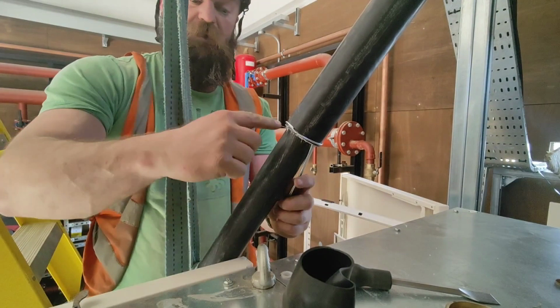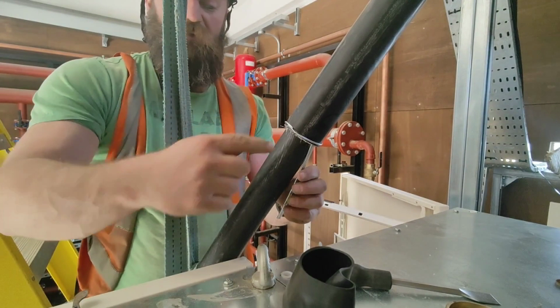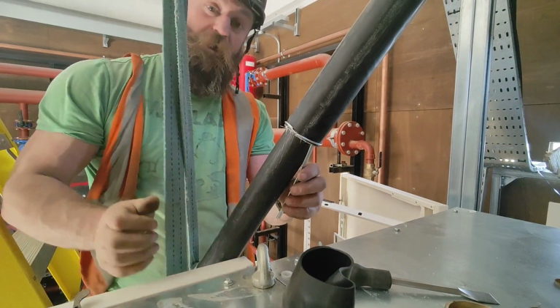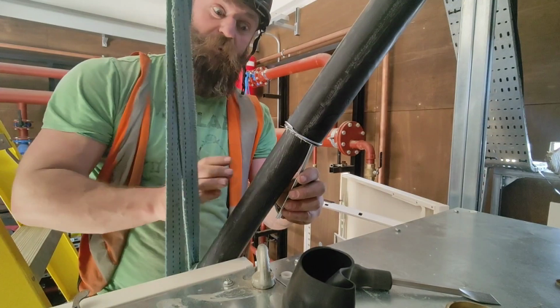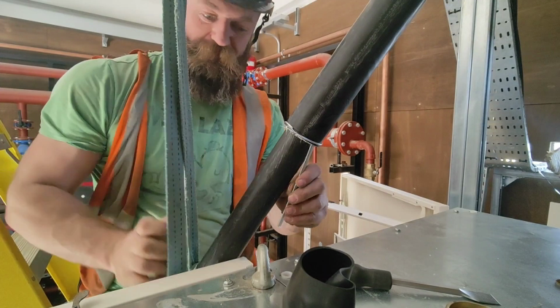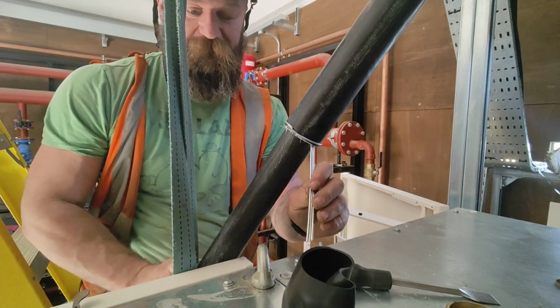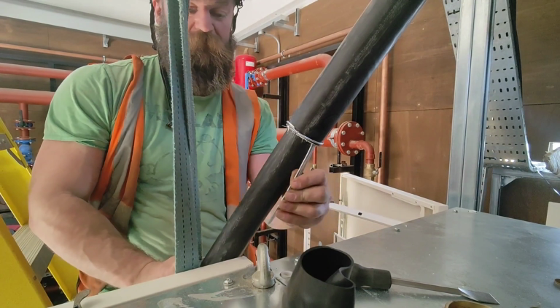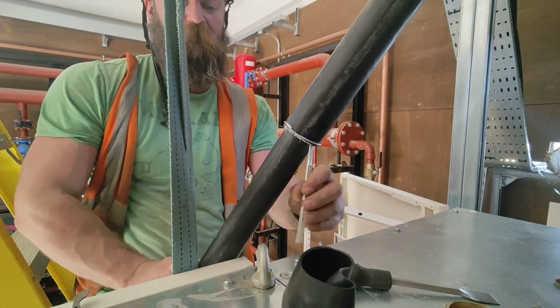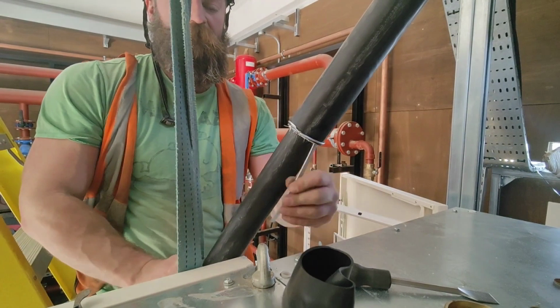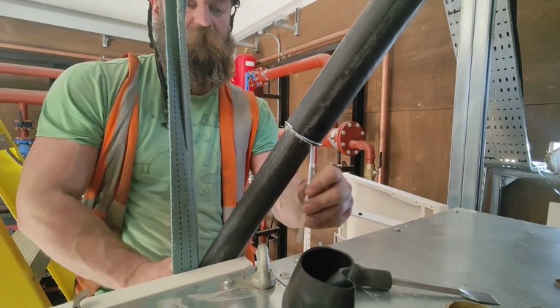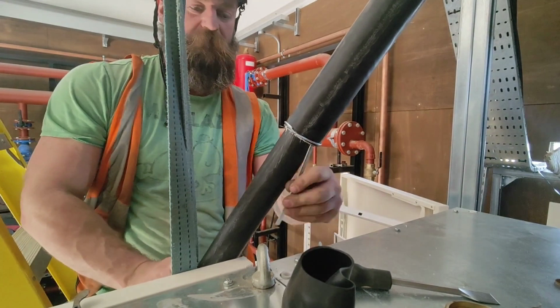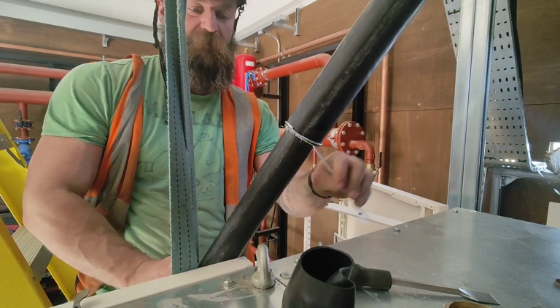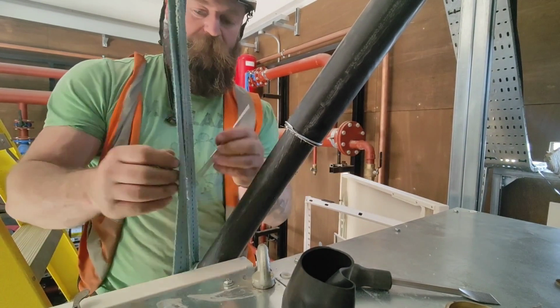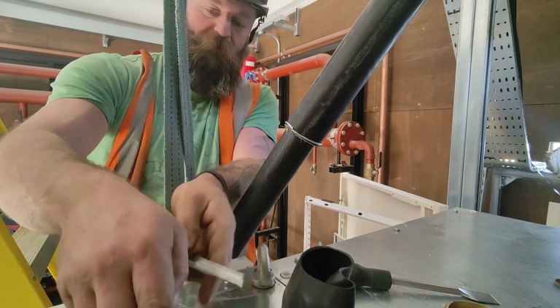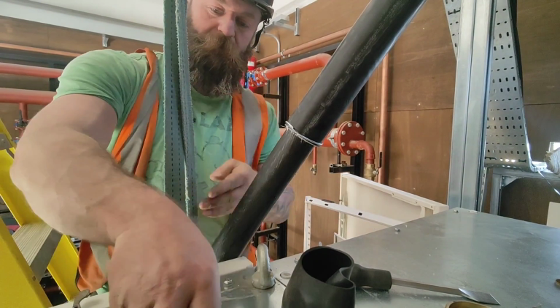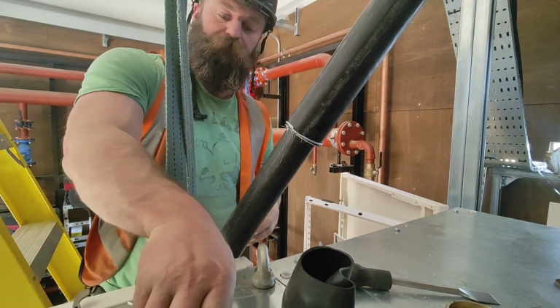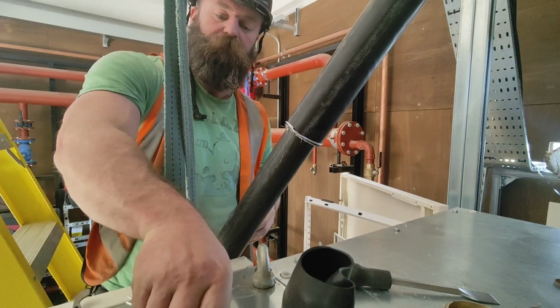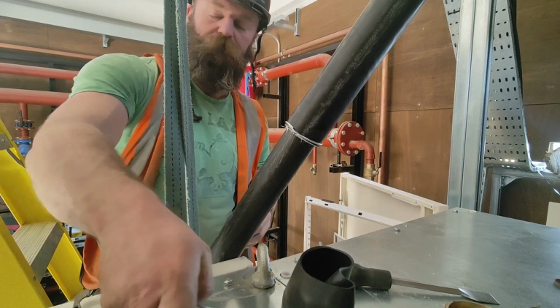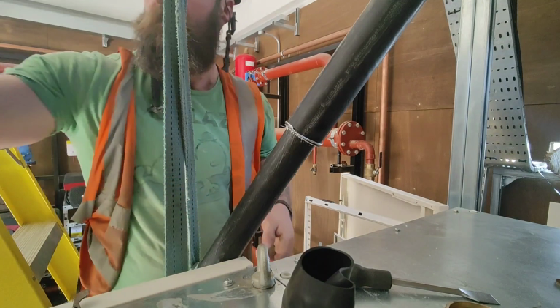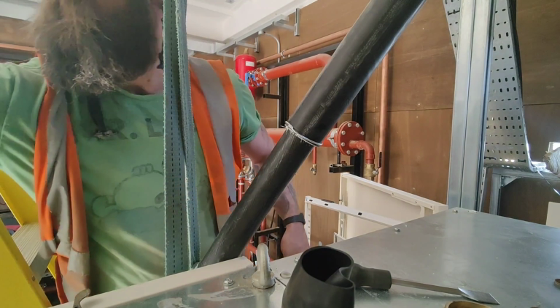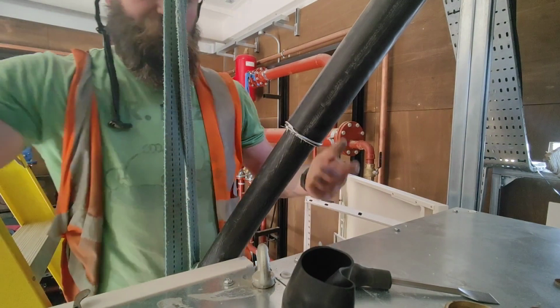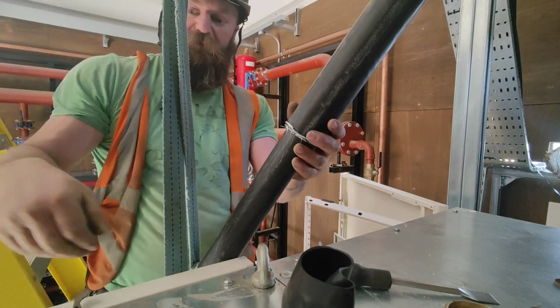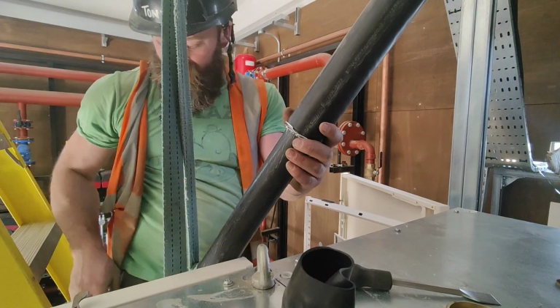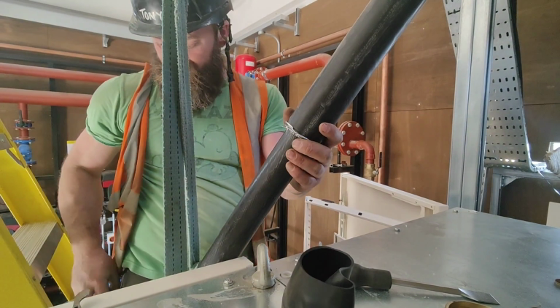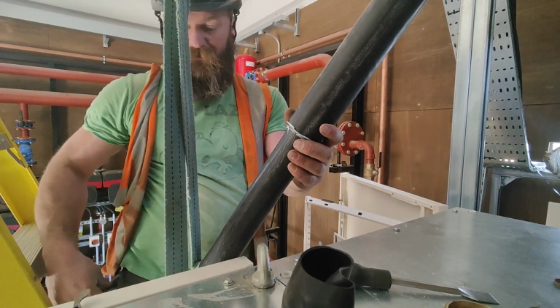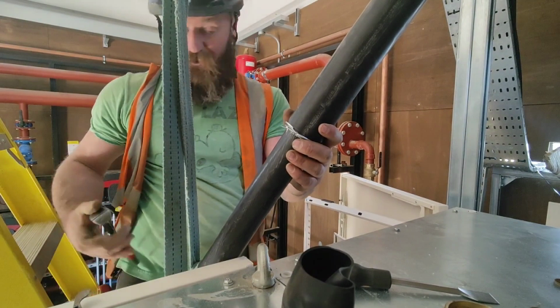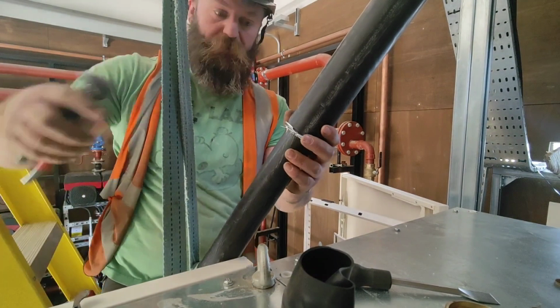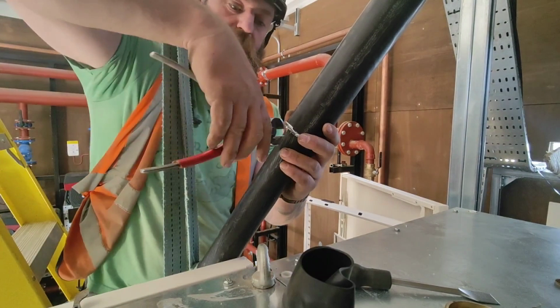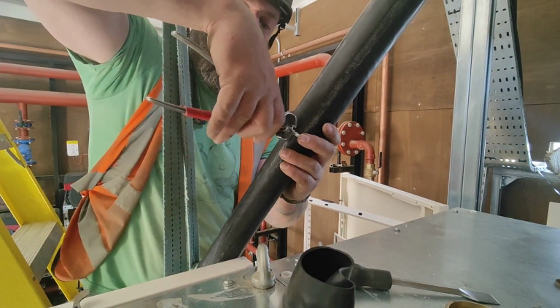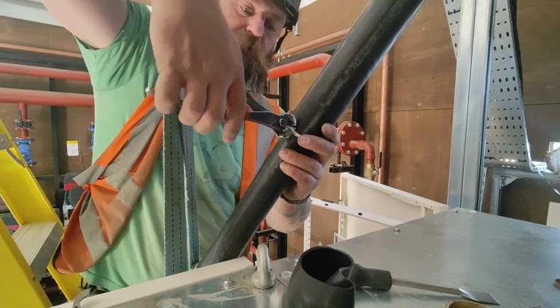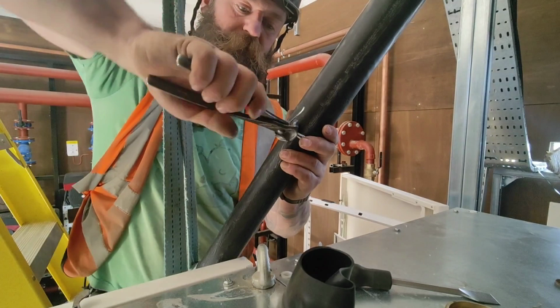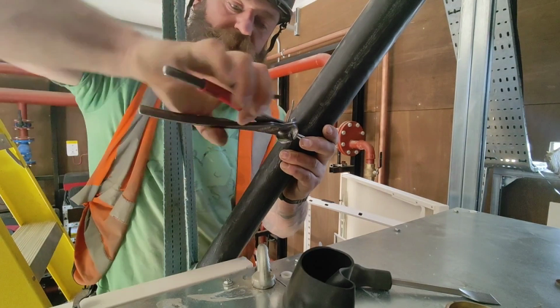By the way, that's called the armour cut — which makes sense really, doesn't it, because you're cutting the armouring.